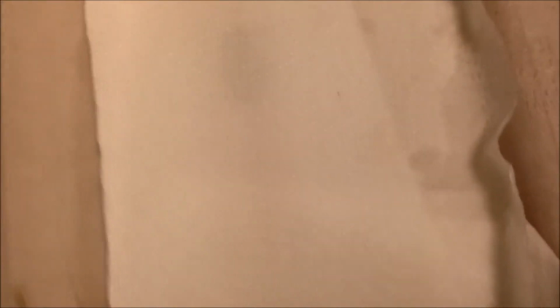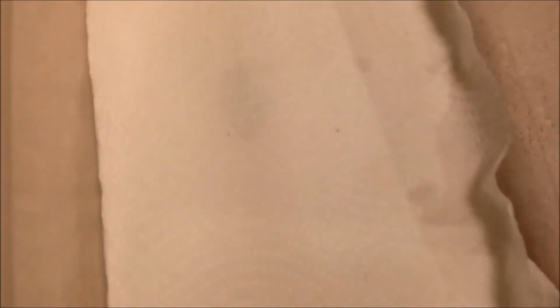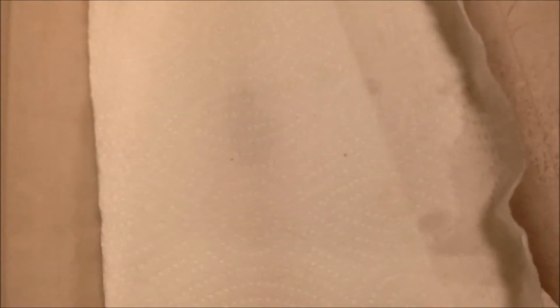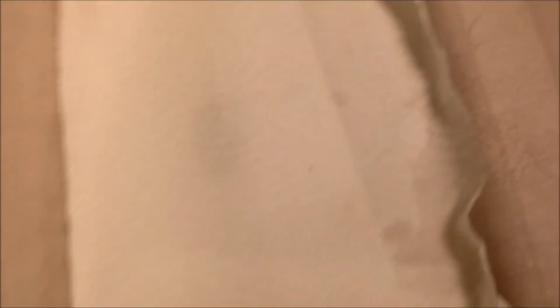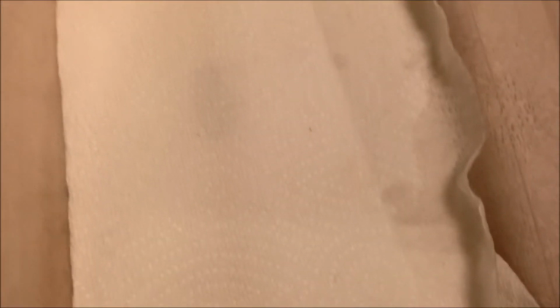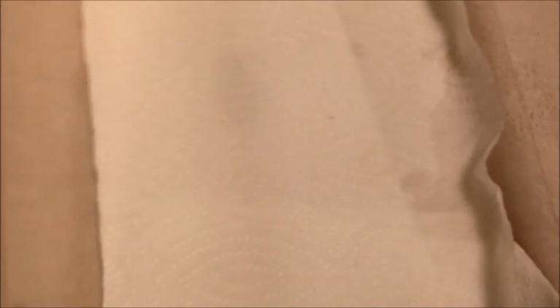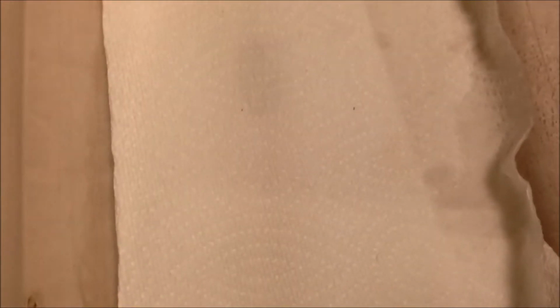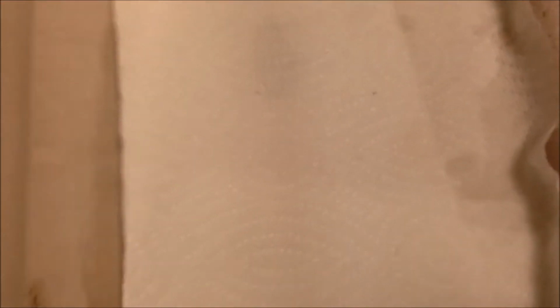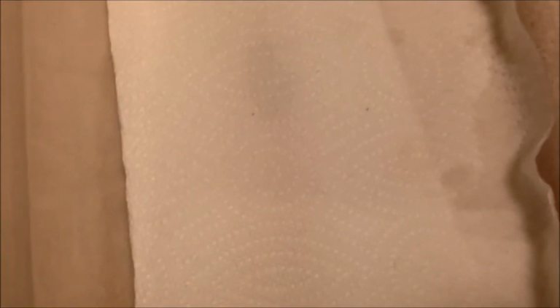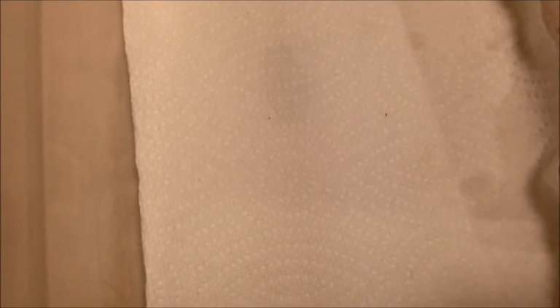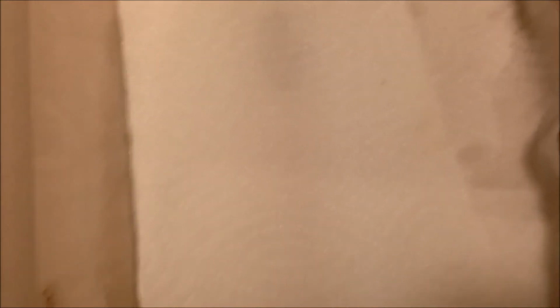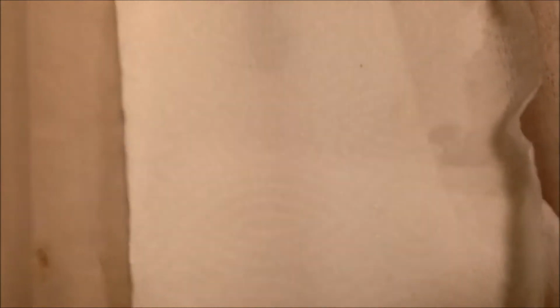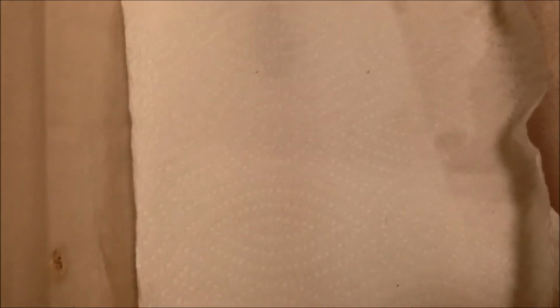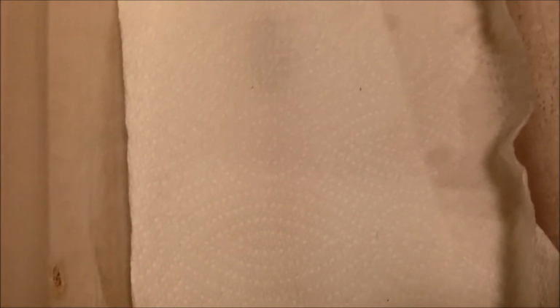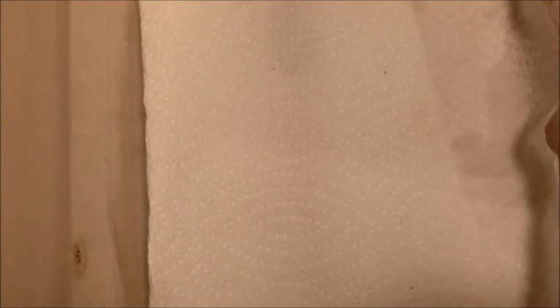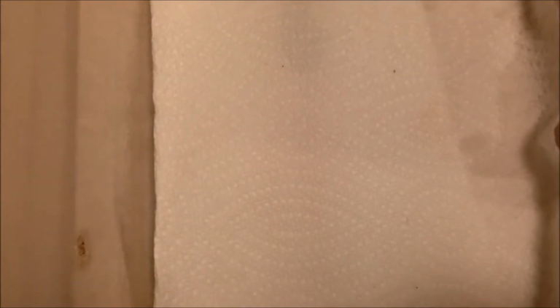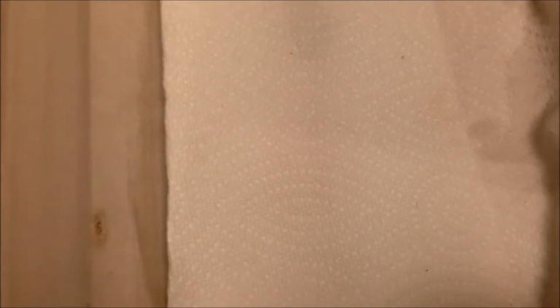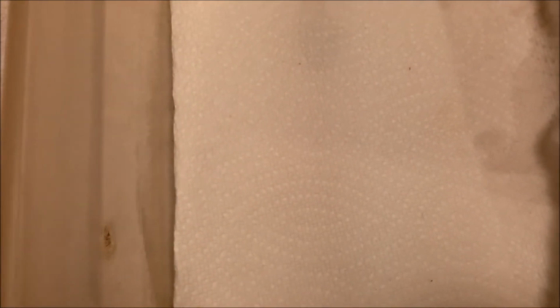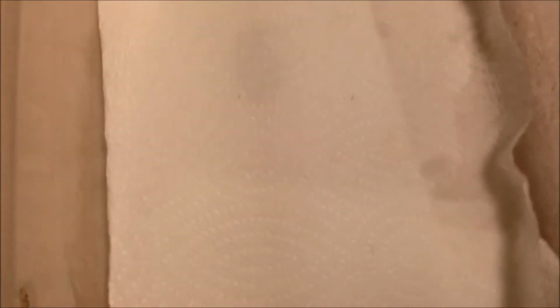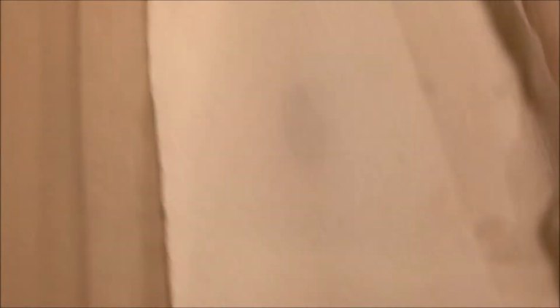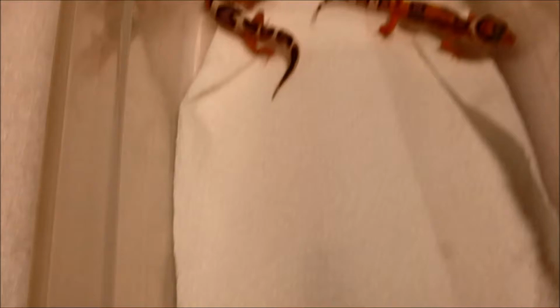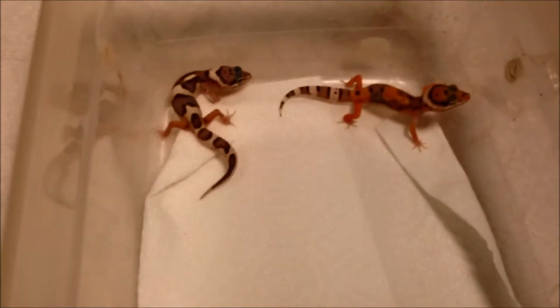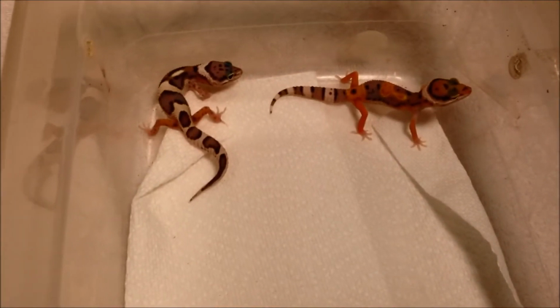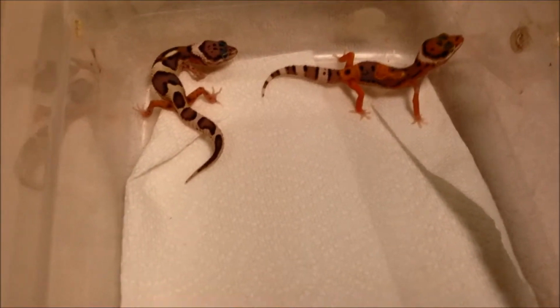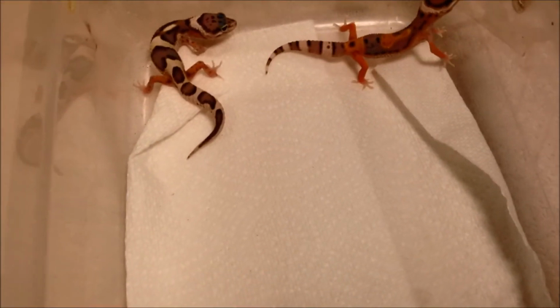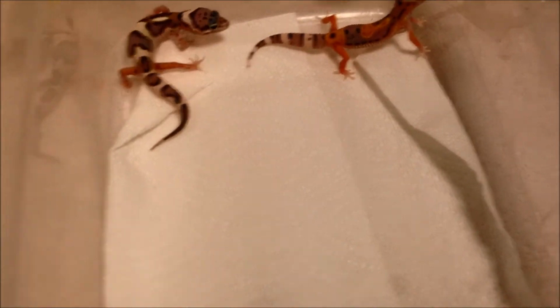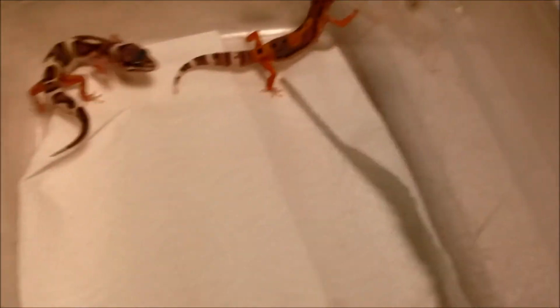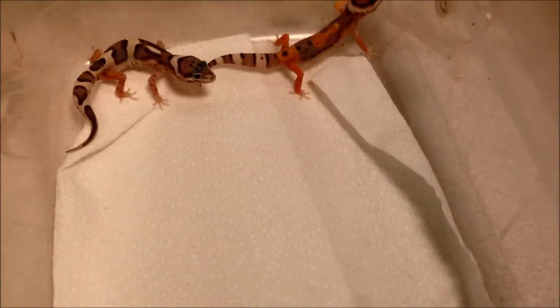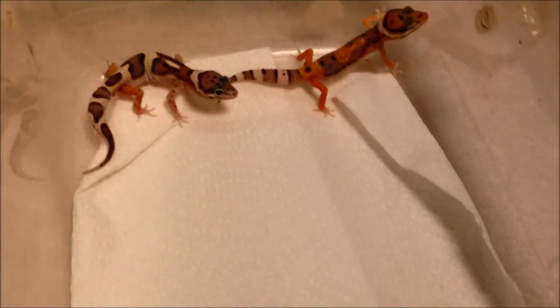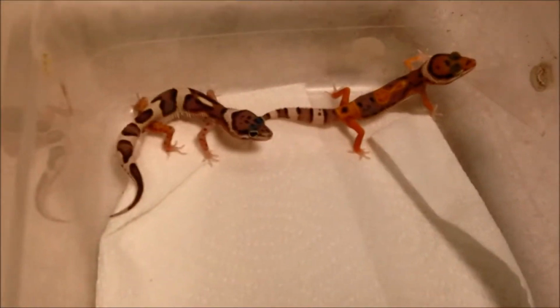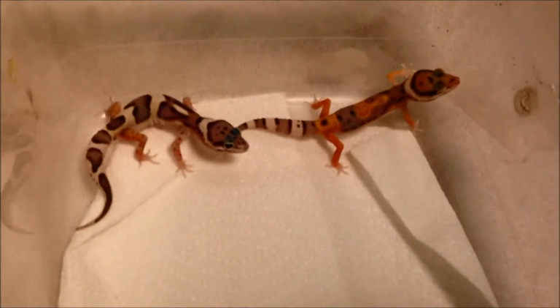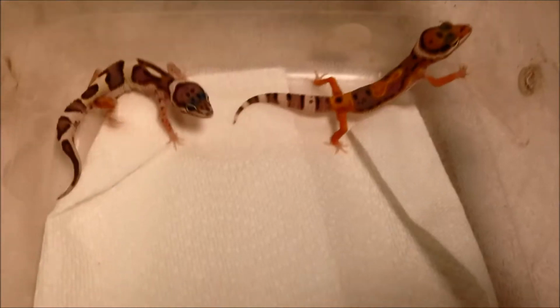Today I'm going to upload a baby video of all the babies that I hatched. These are the first two — you guys saw these ones fresh out the egg basically. Here's what they look like now. All my babies have shed and they all started eating like crazy.